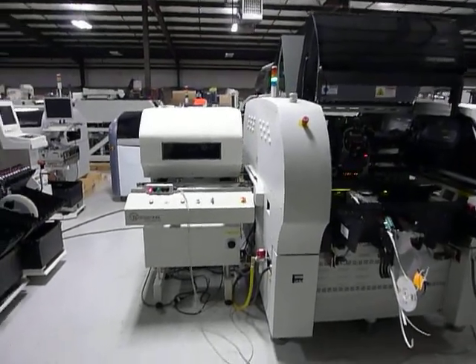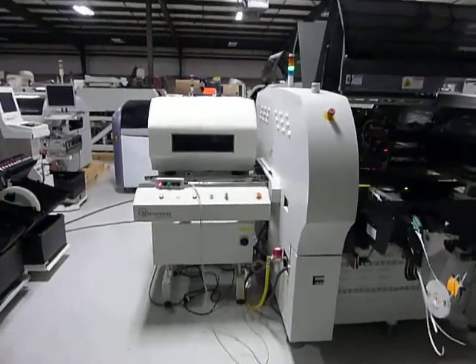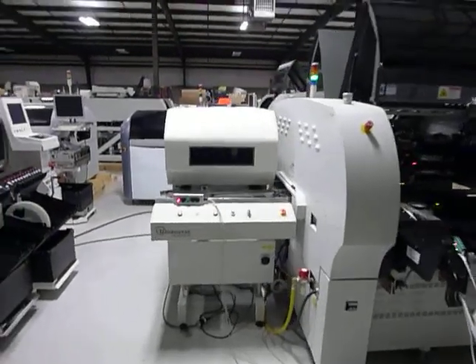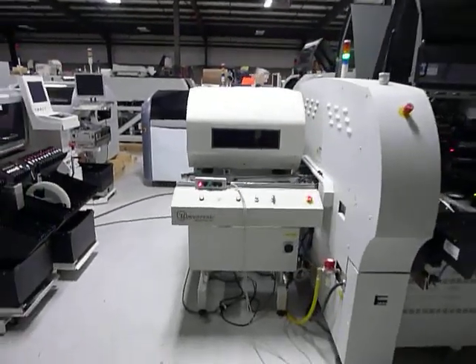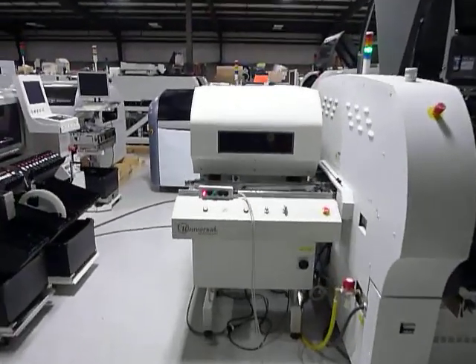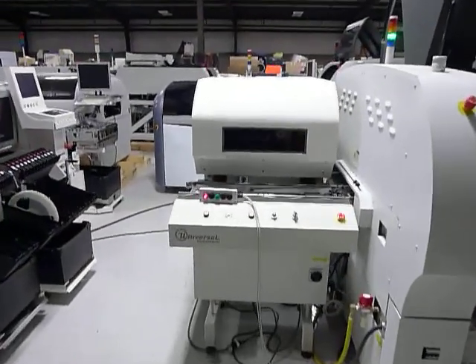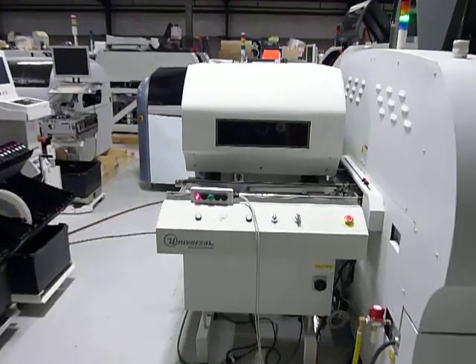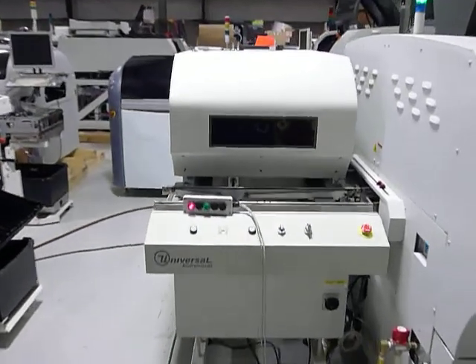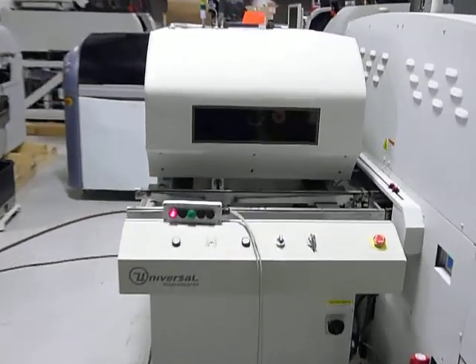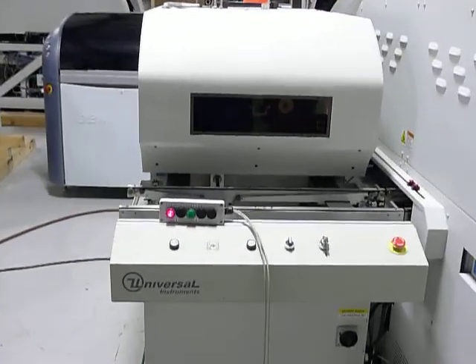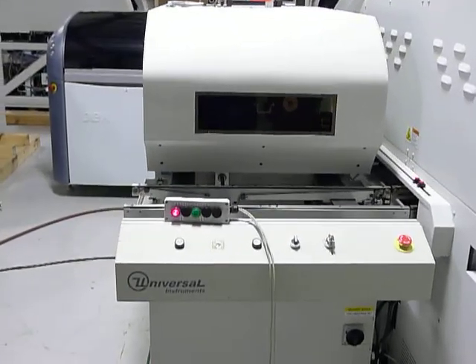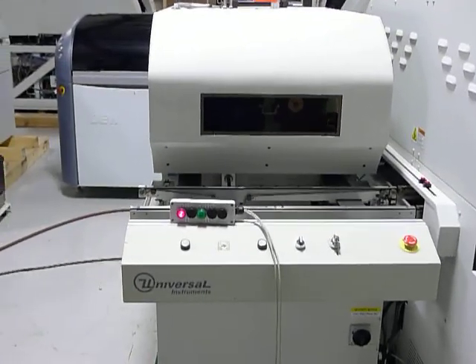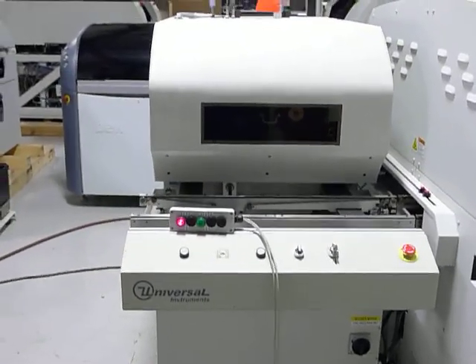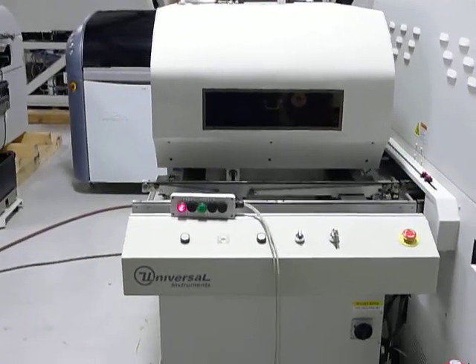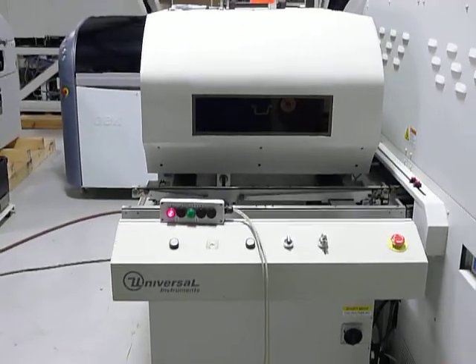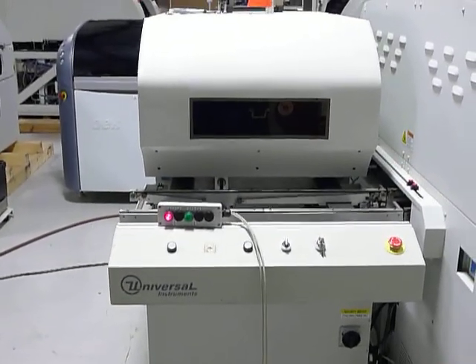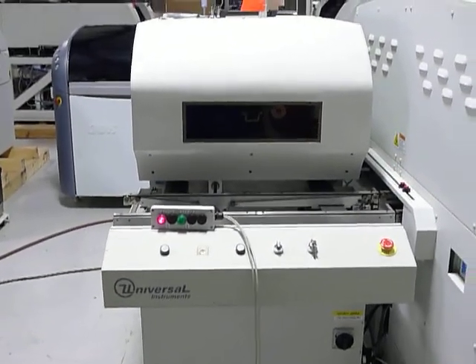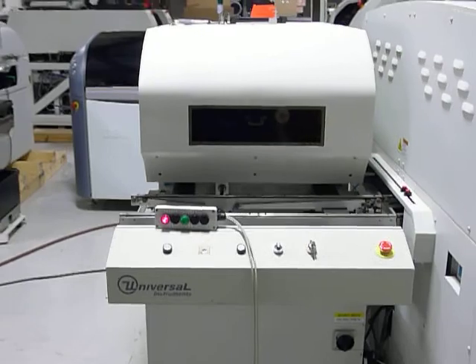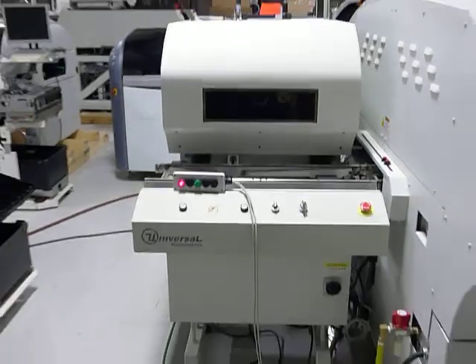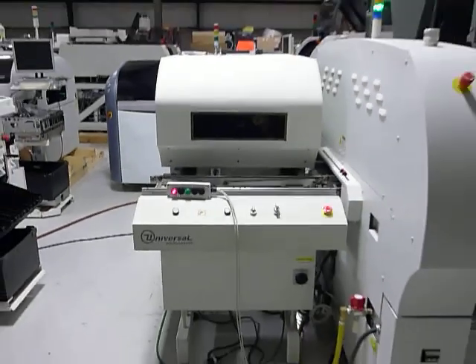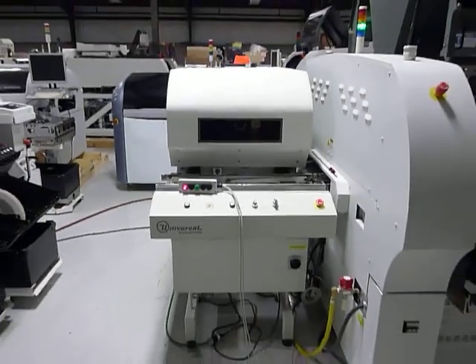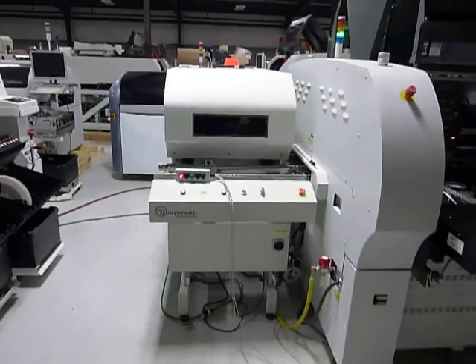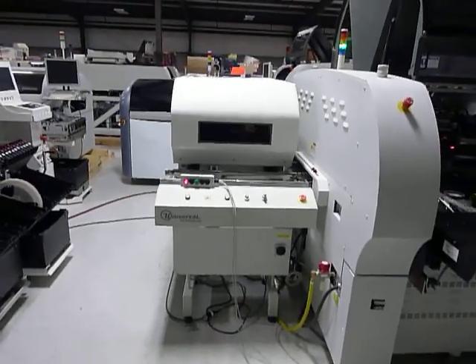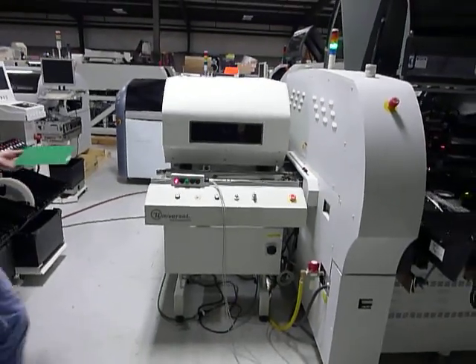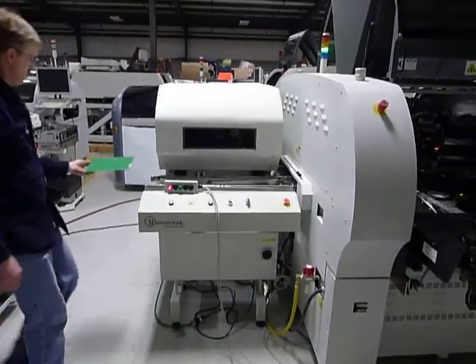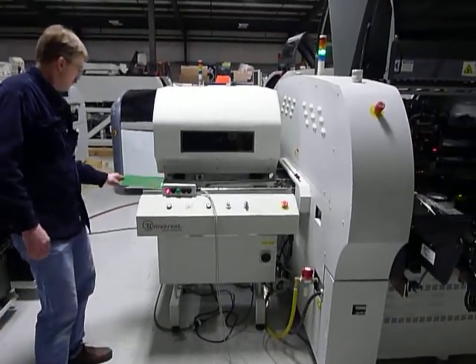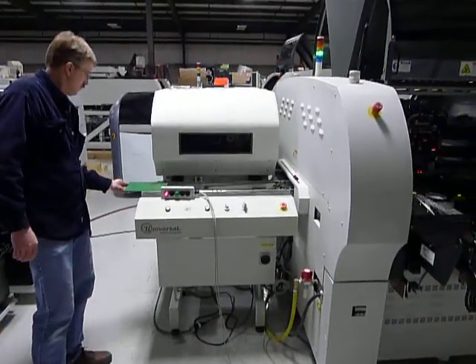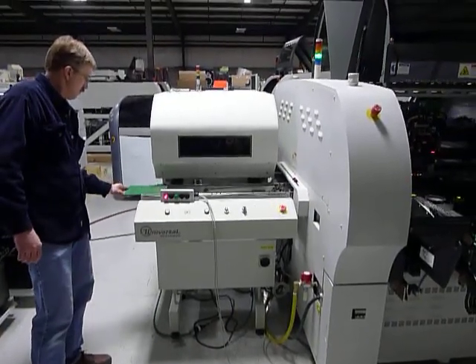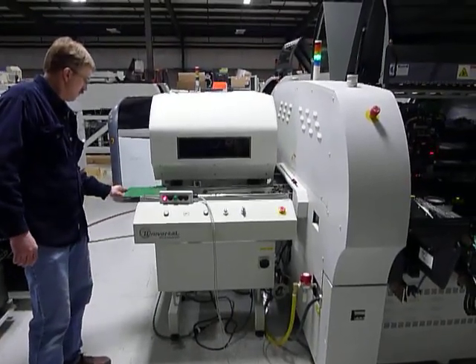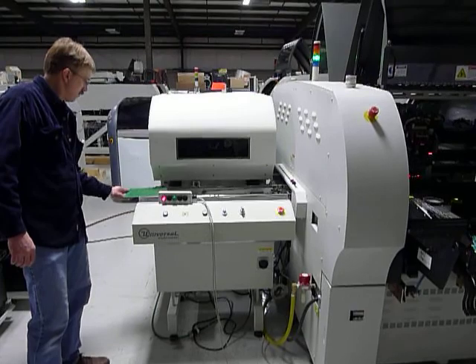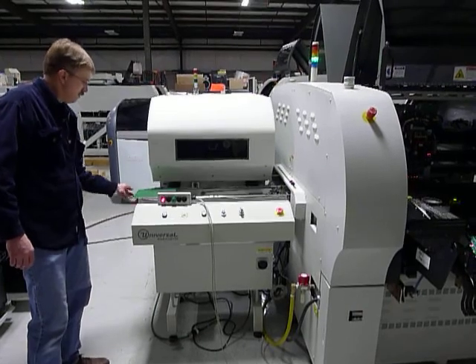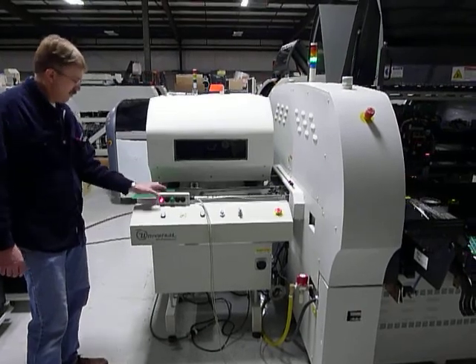You'll see here we have a SMEMA box set up. The red light indicates that the conveyor is calling for a board. Right now we're going to go ahead and give it a board, send it a SMEMA signal, and show it populating in left to right flow.